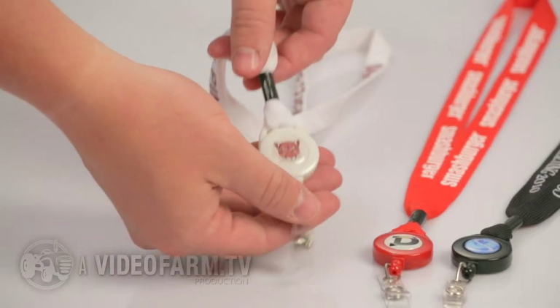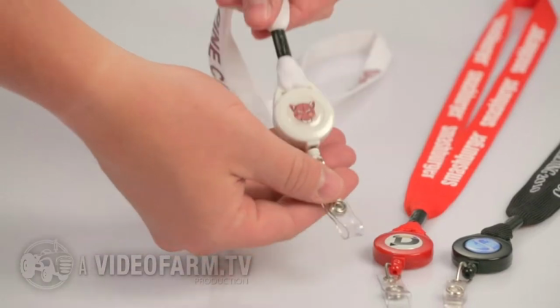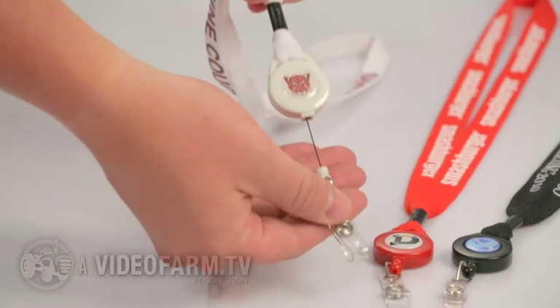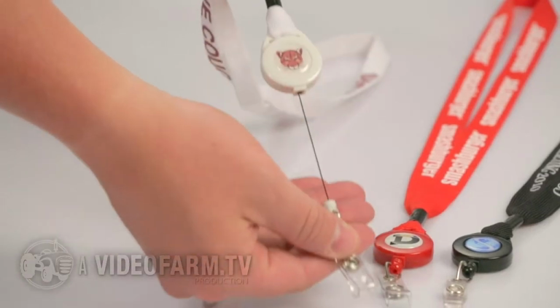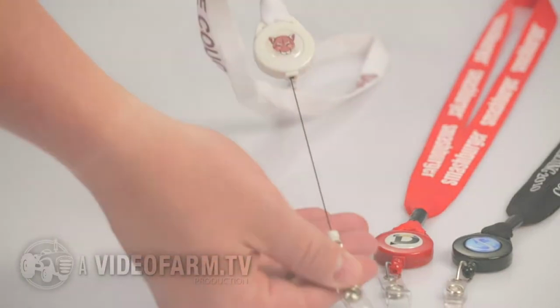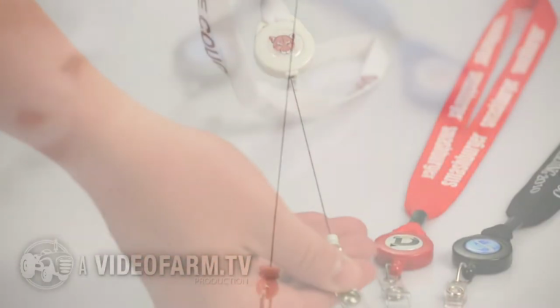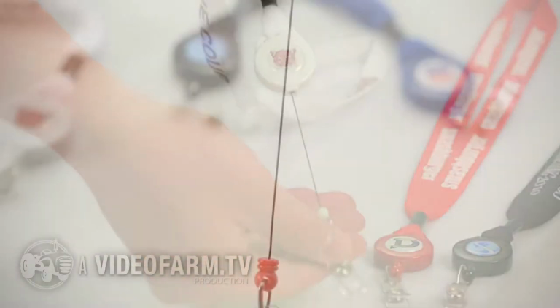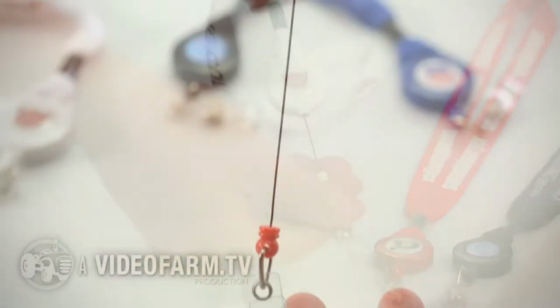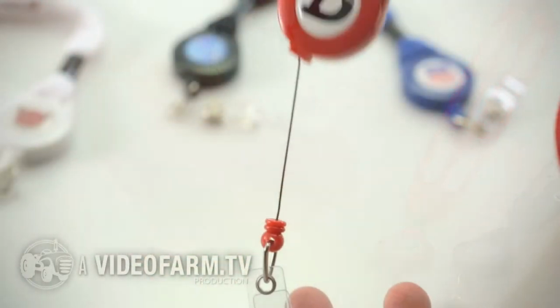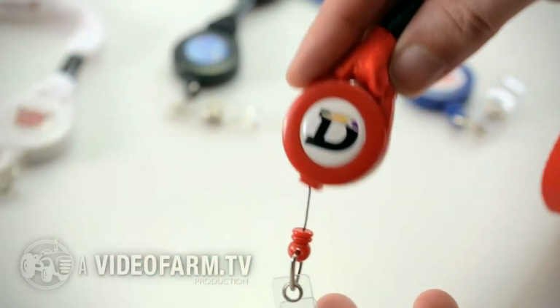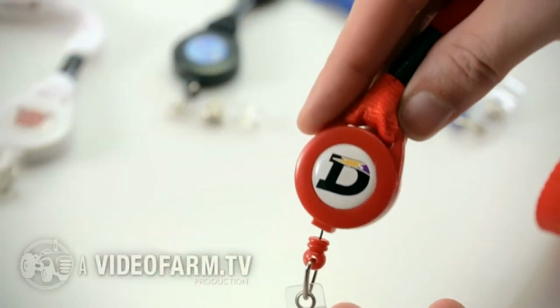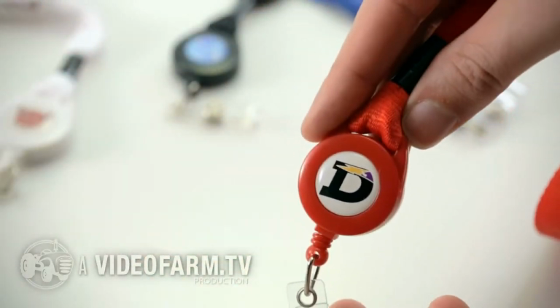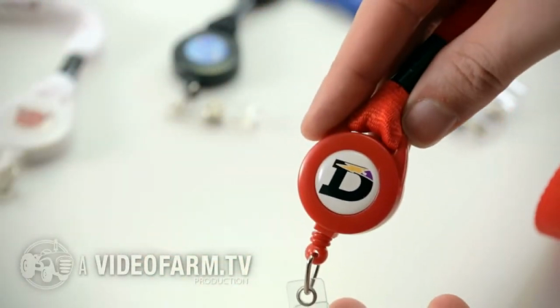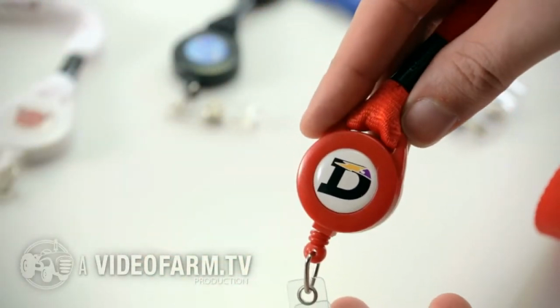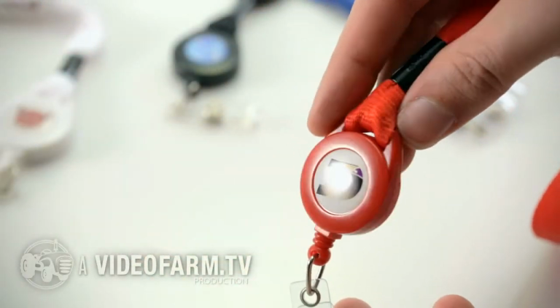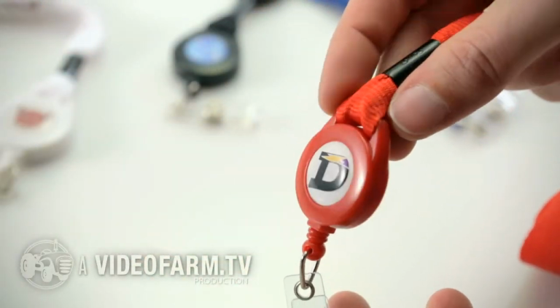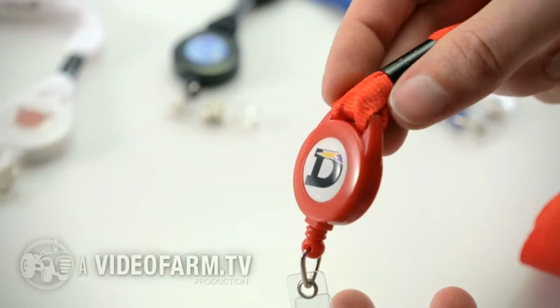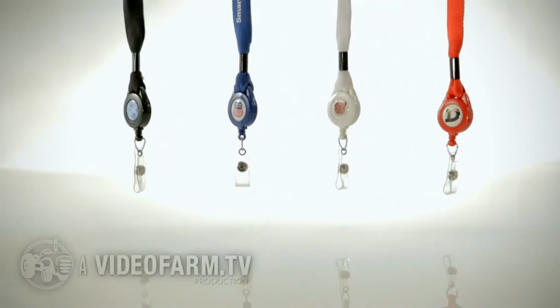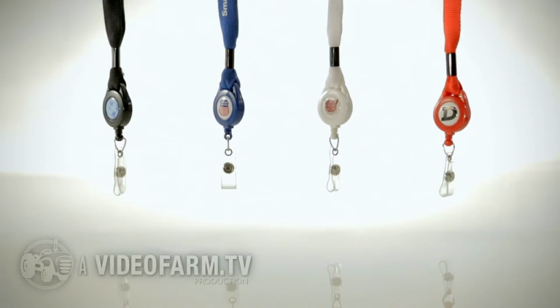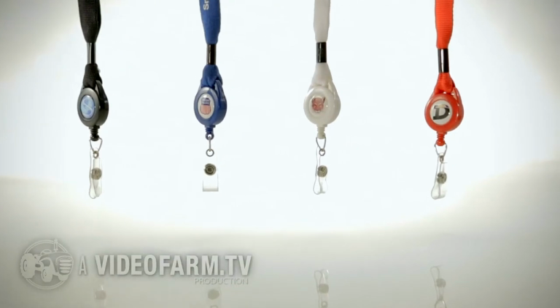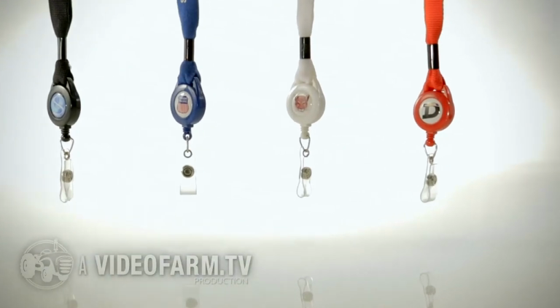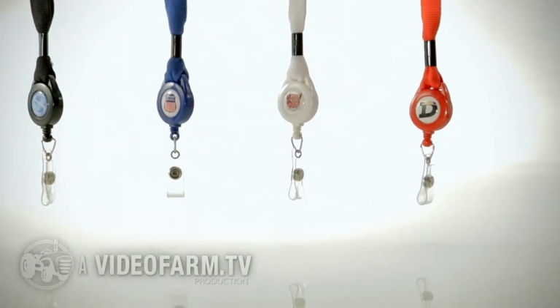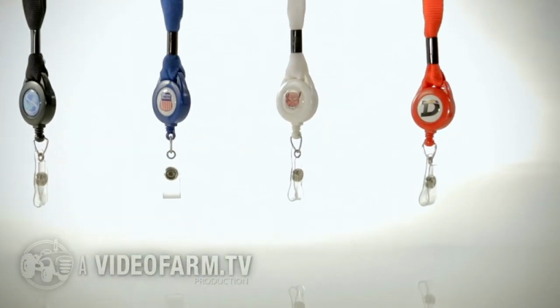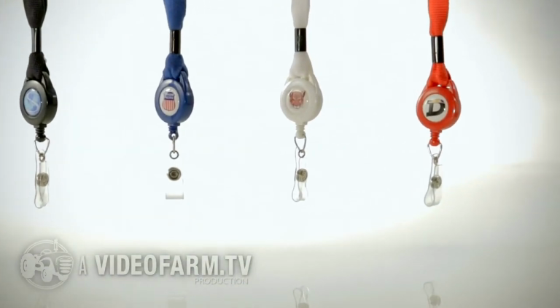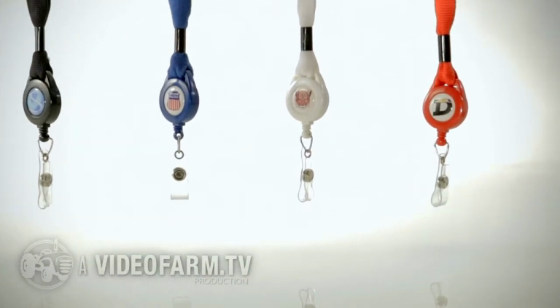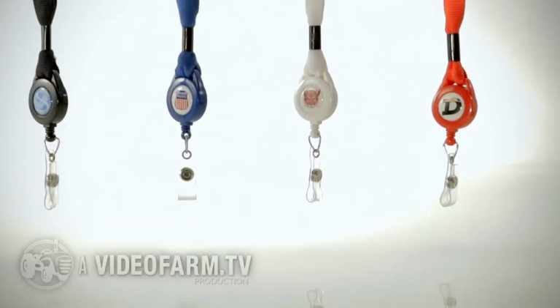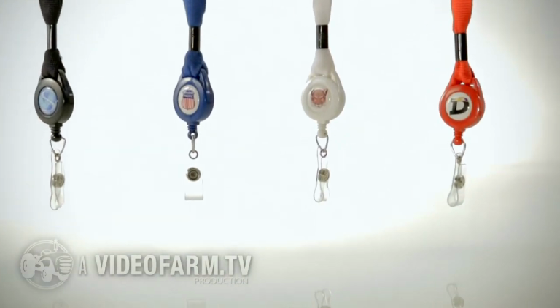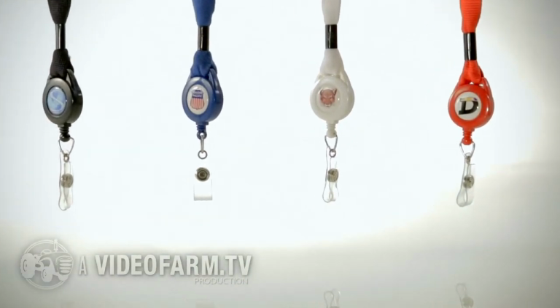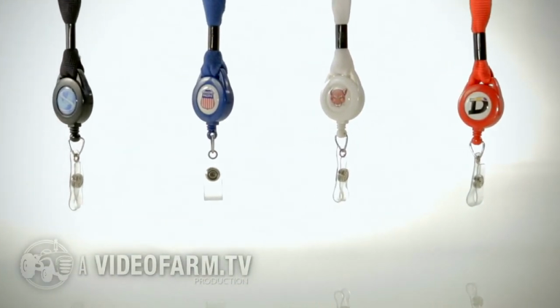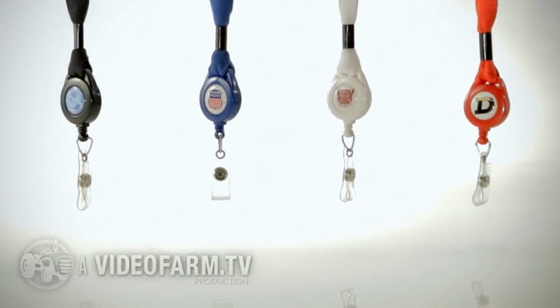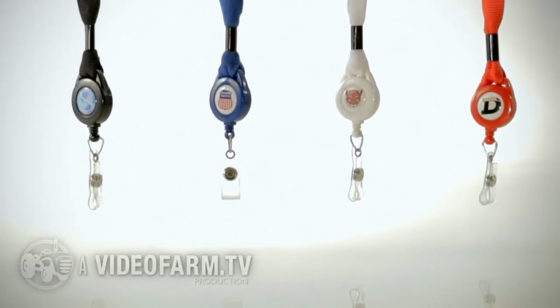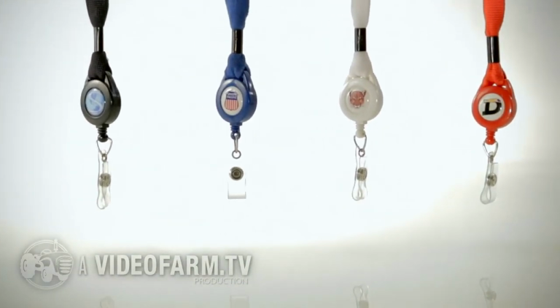Reel in your identity to show off your brand with Zips. Zips are really great for stretching your personal space or for scanning and showing your ID.